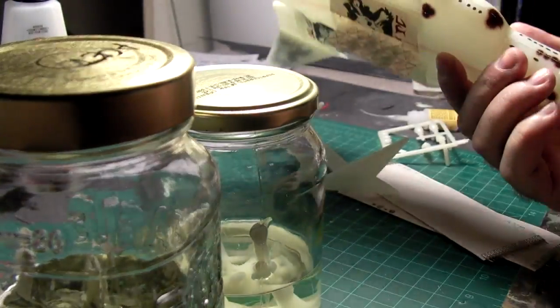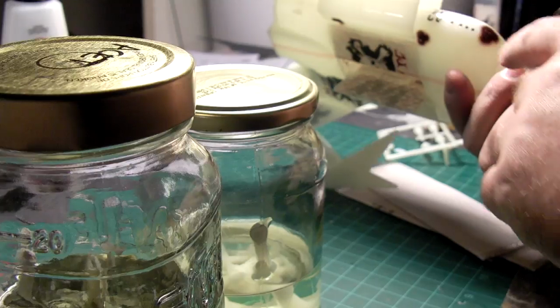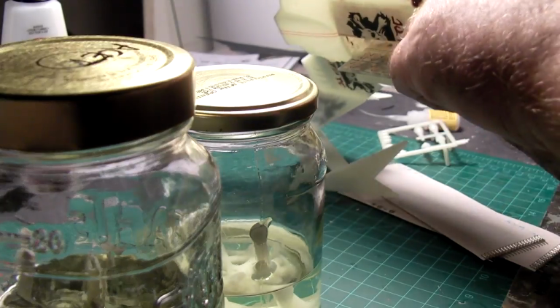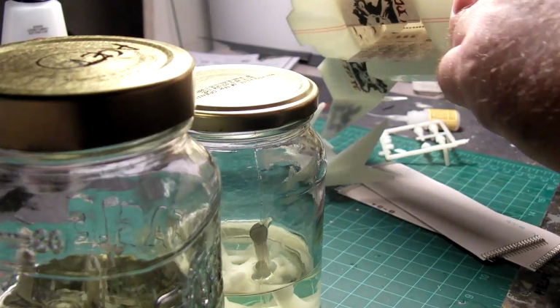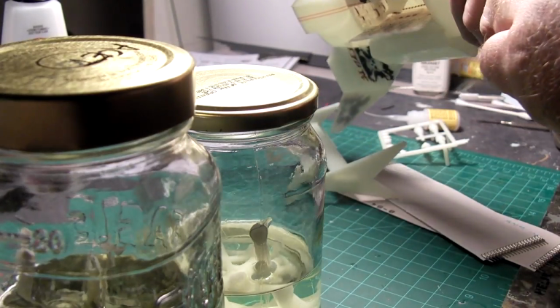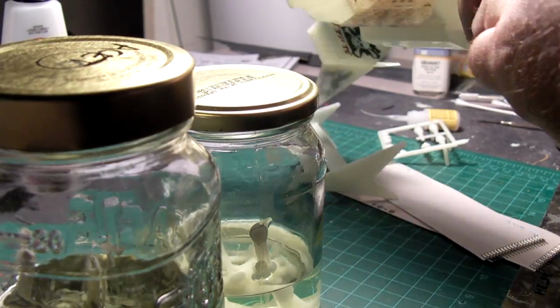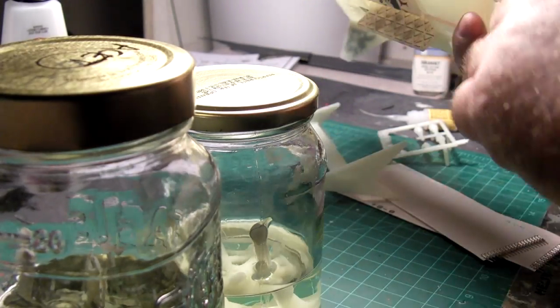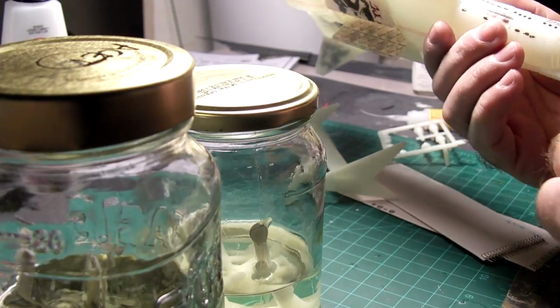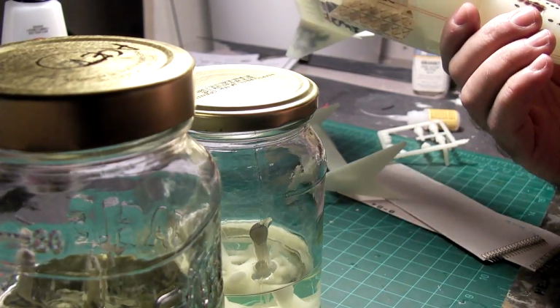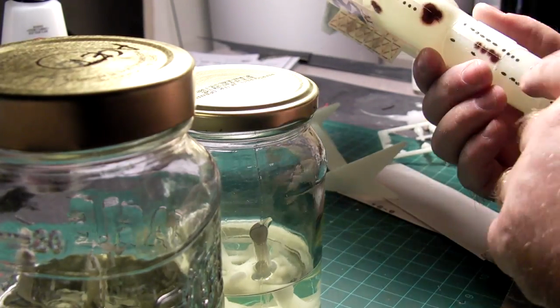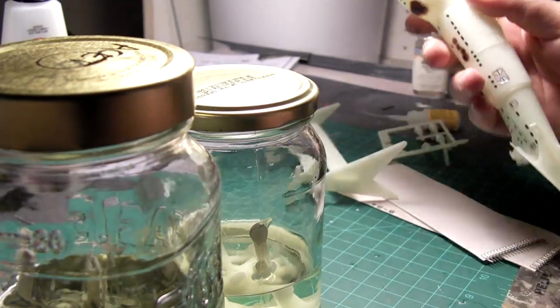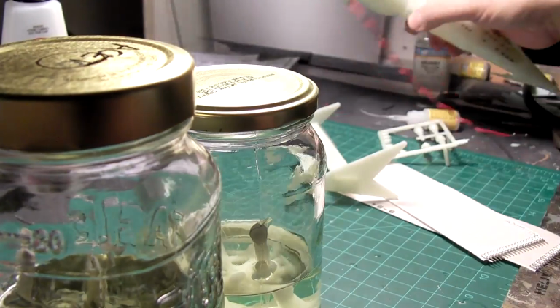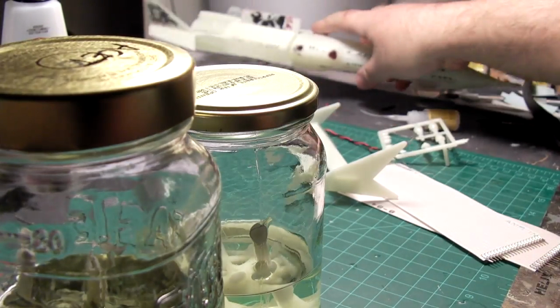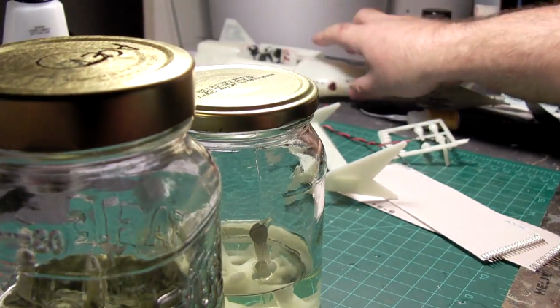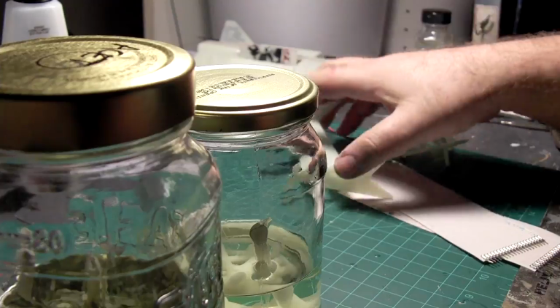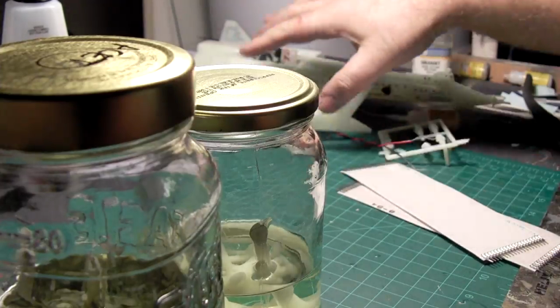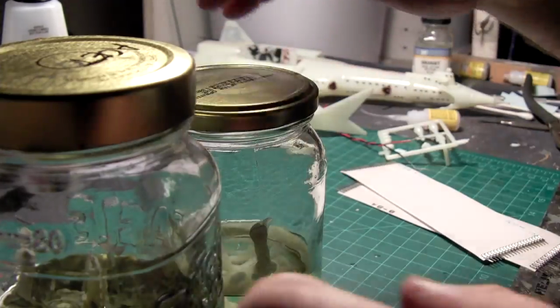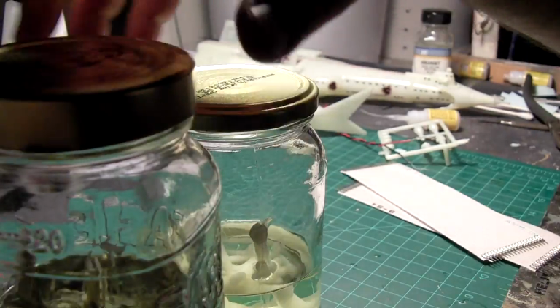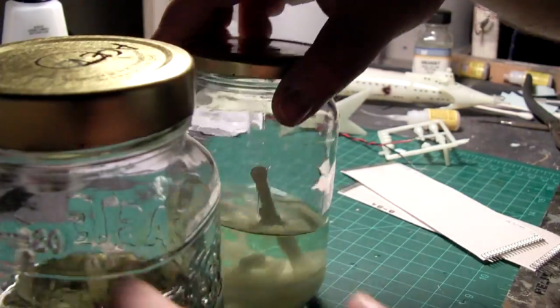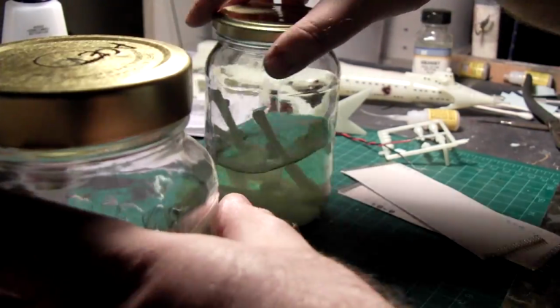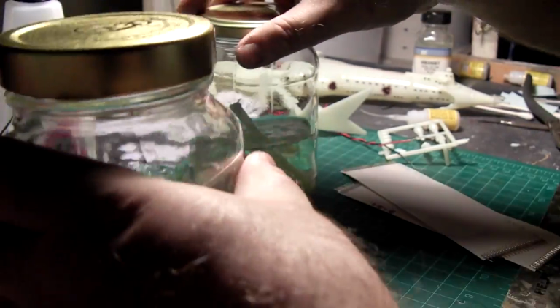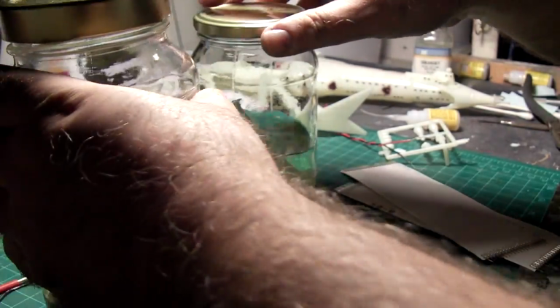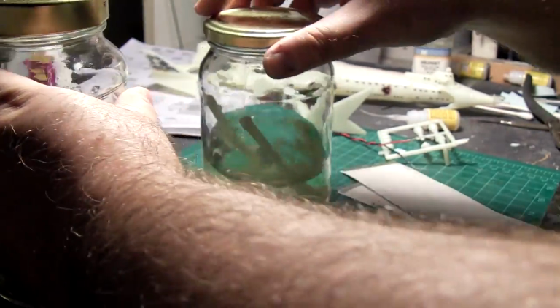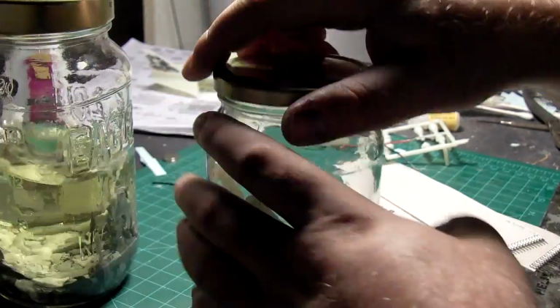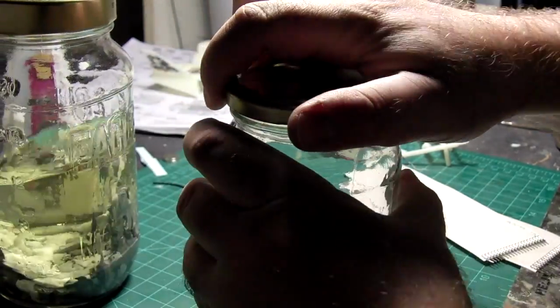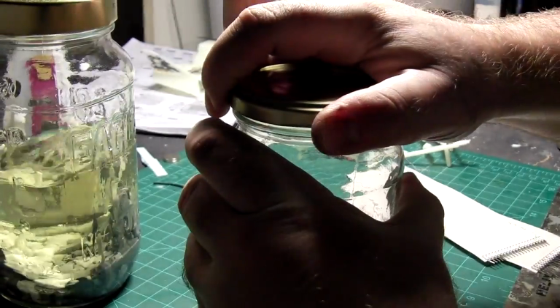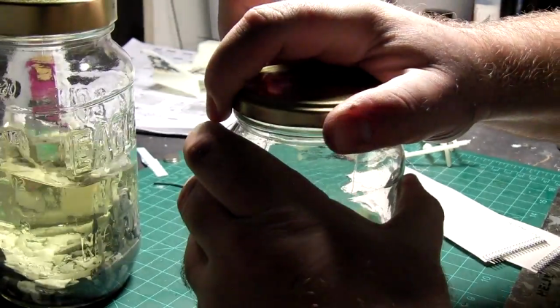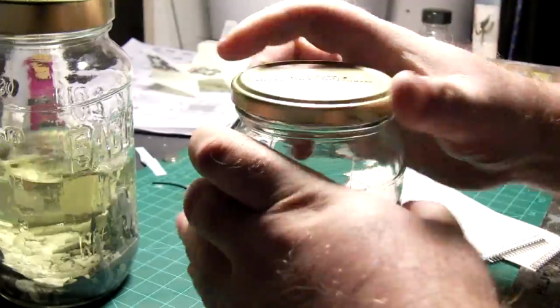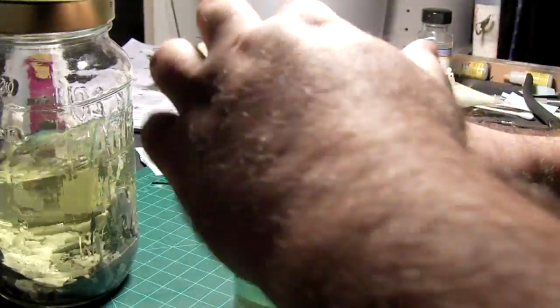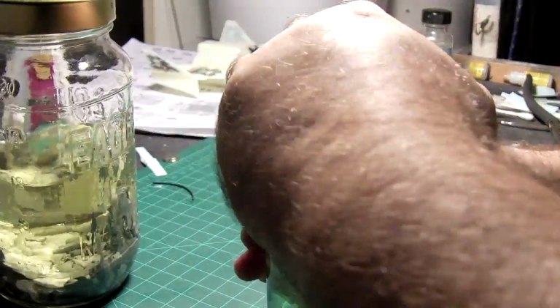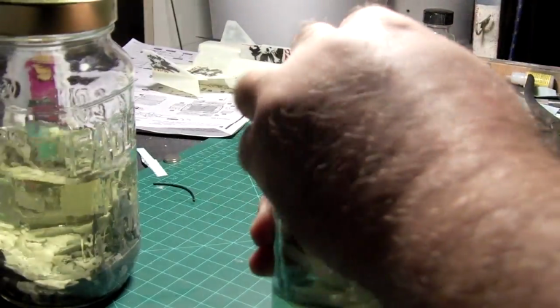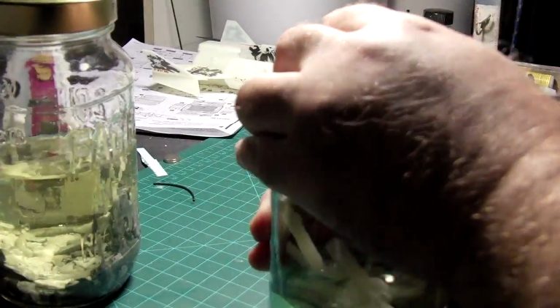I don't know if it'll be in this part or the next part, but I'm going to use some of this glow-in-the-dark plastic and hopefully seal up some of the seams on this model. I should have done that before I started all the decals and stuff, but we'll see what it looks like after the fact.